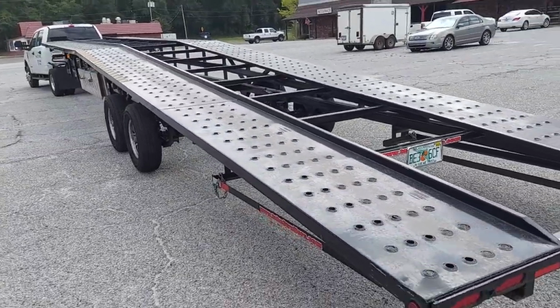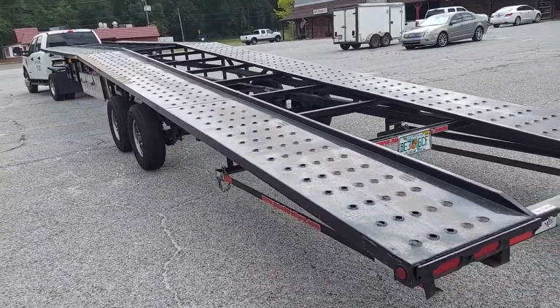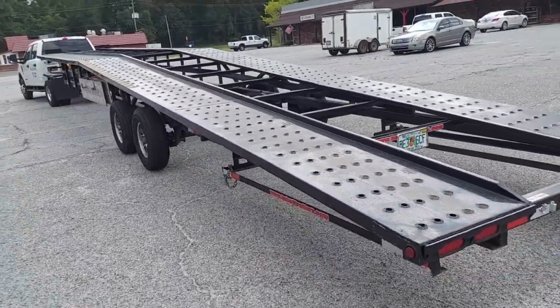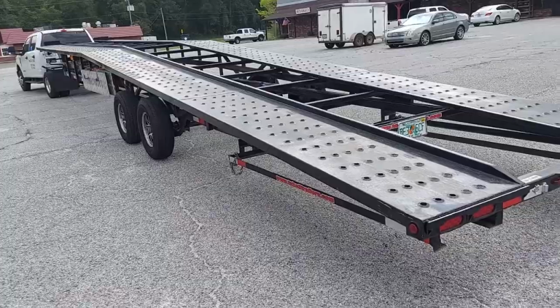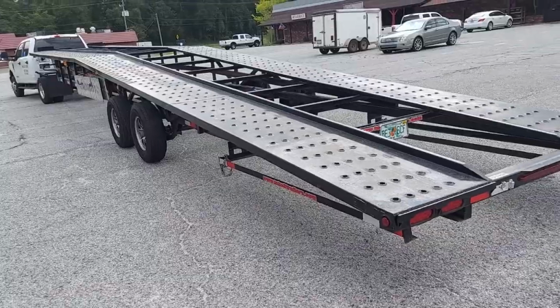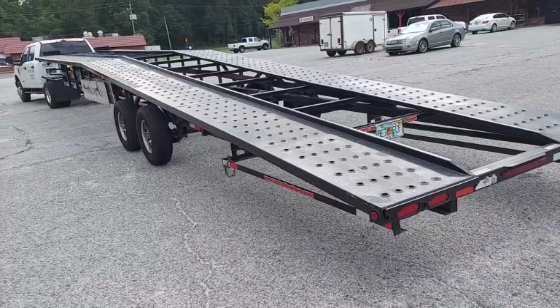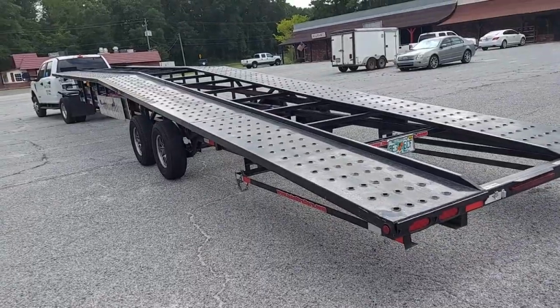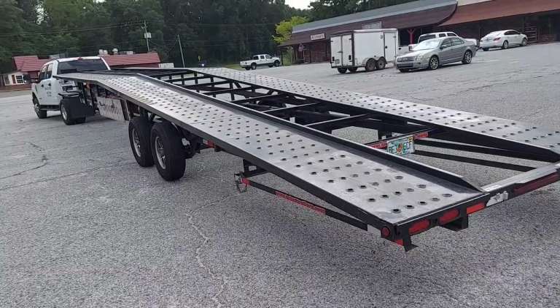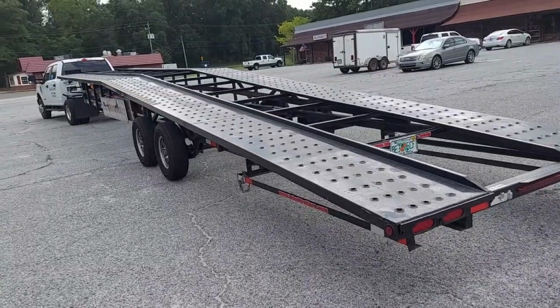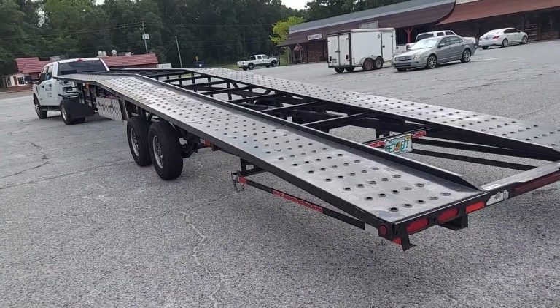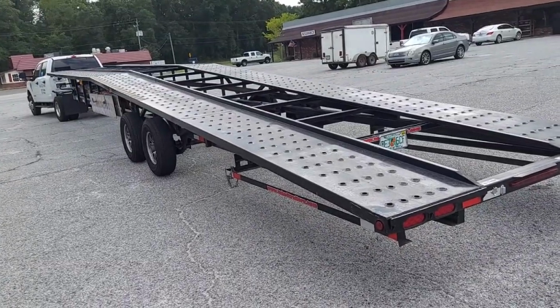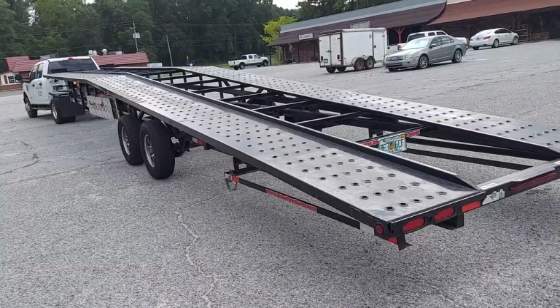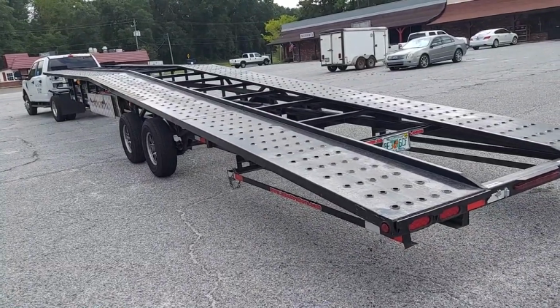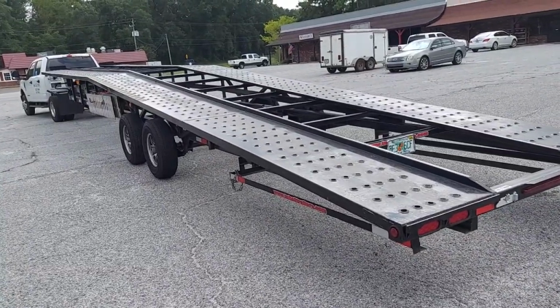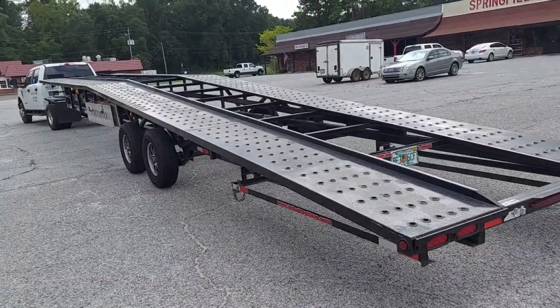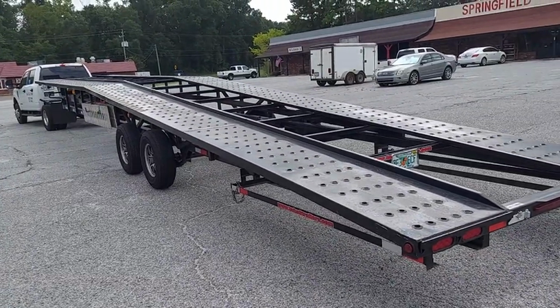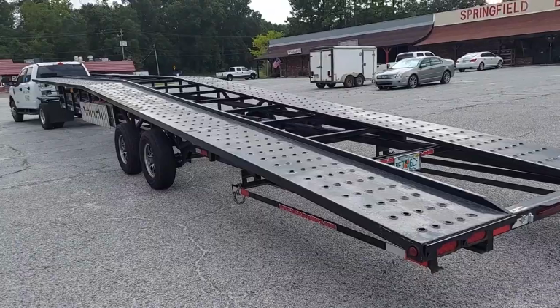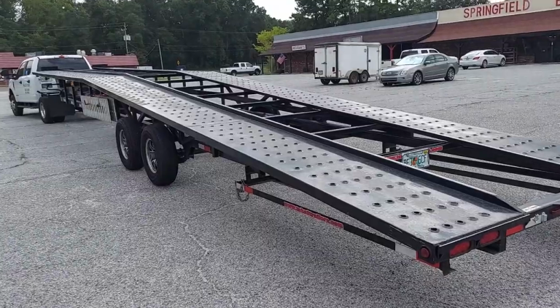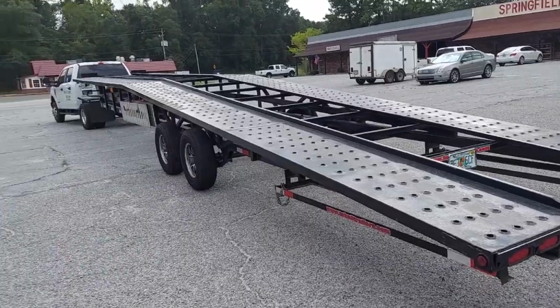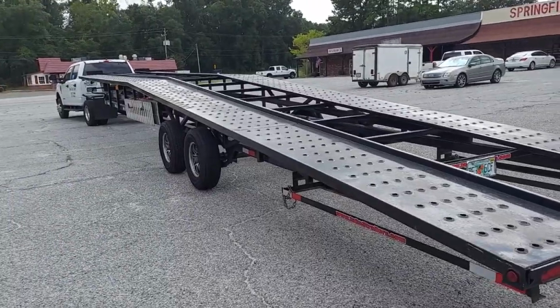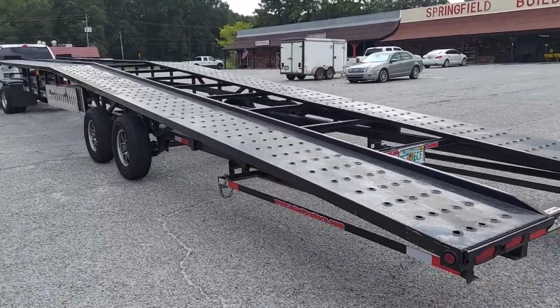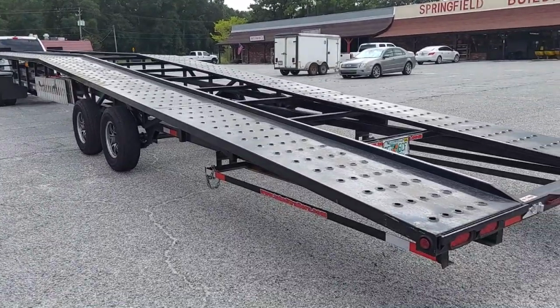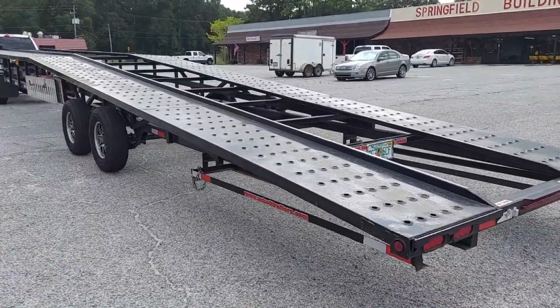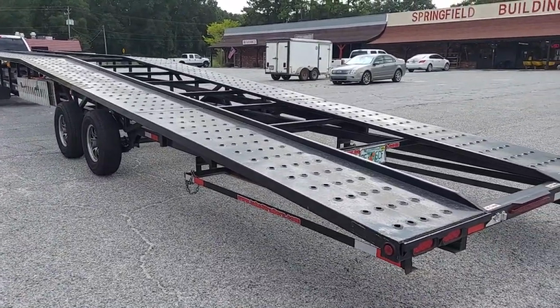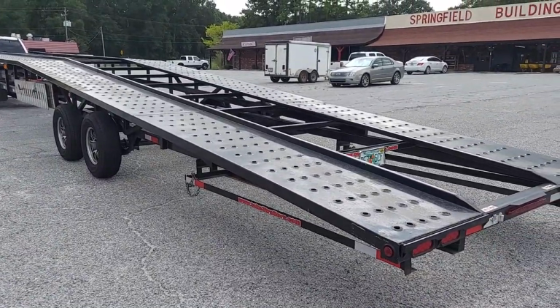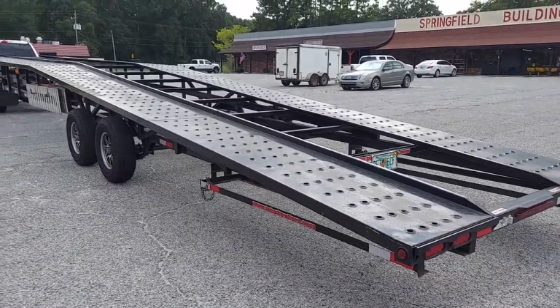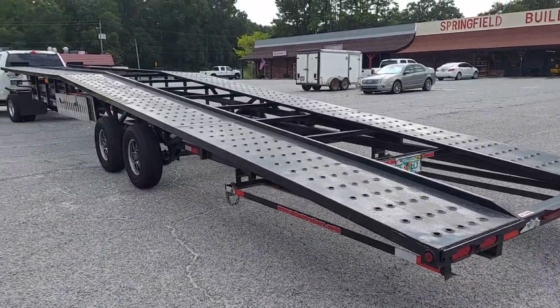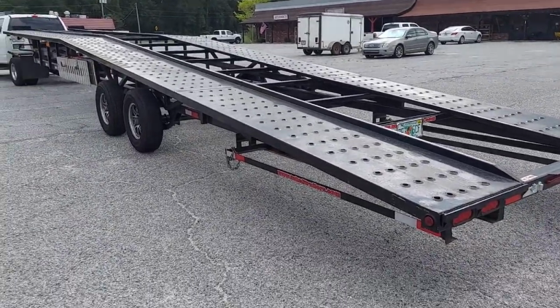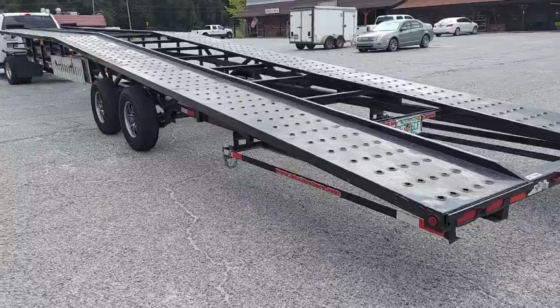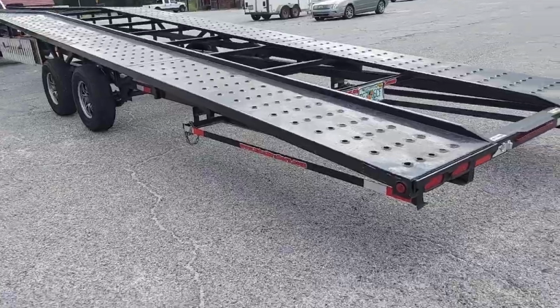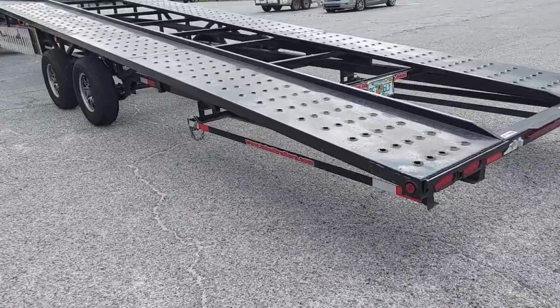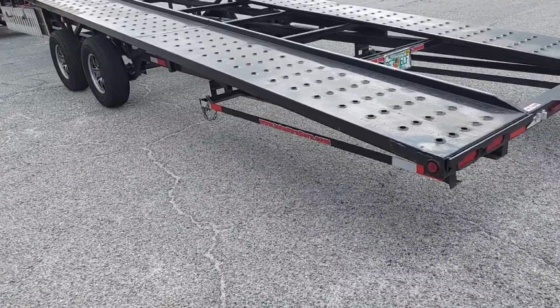Overall we've been very satisfied with this trailer. It pulls well, it tracks real well, and three cars is no problem. We found that it weighs in at about five thousand one hundred and ninety pounds just as it sits, with ramps and all.